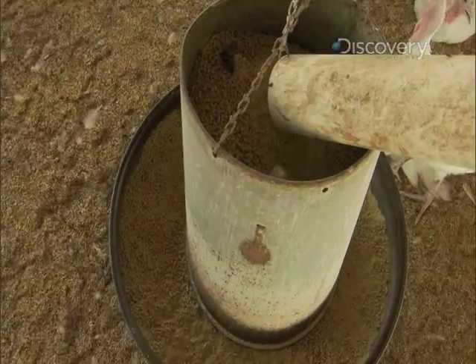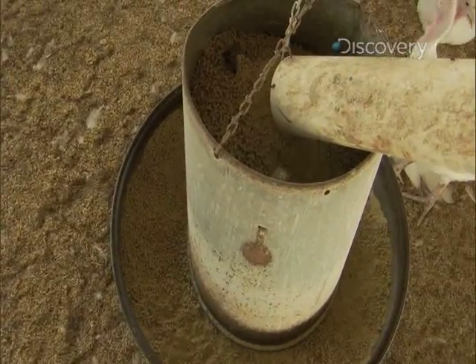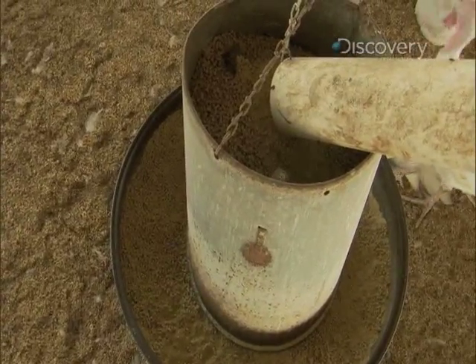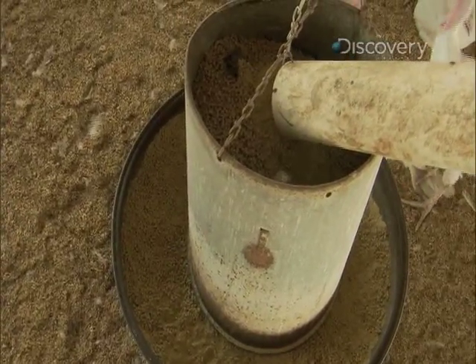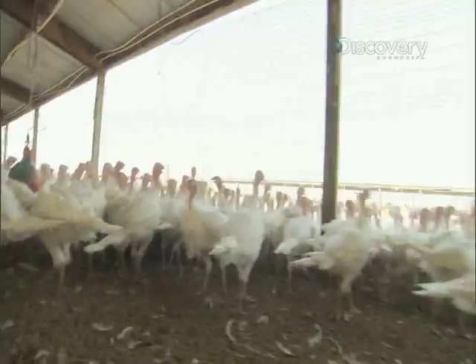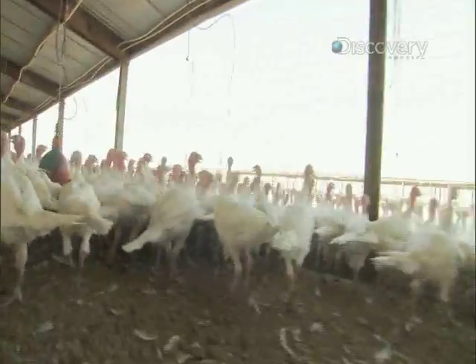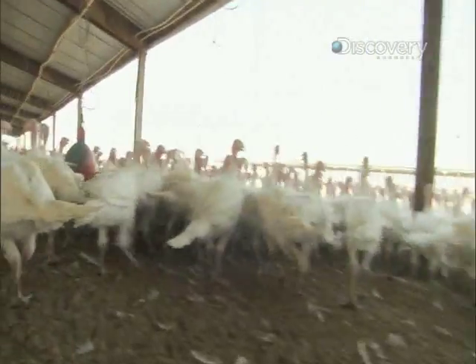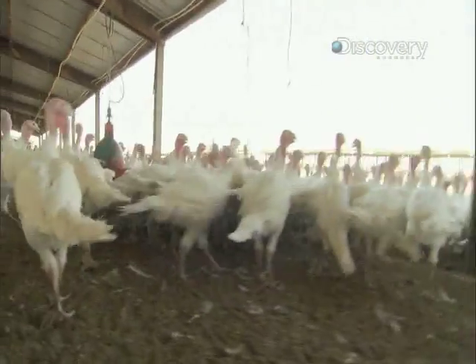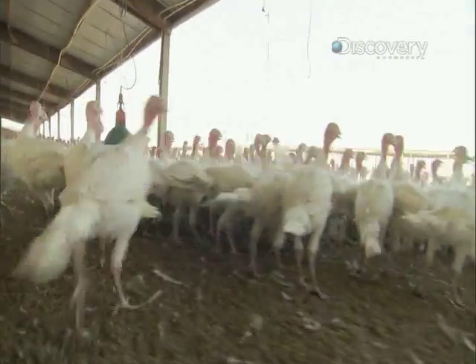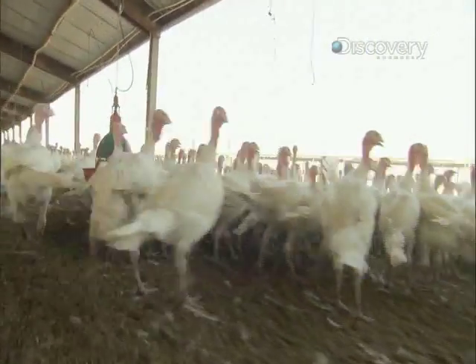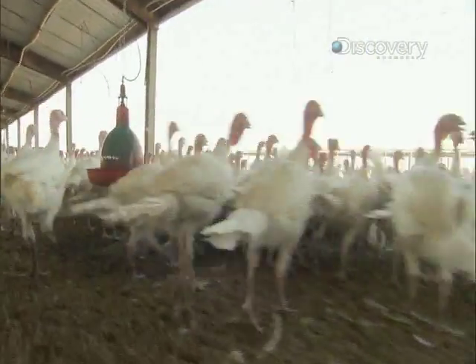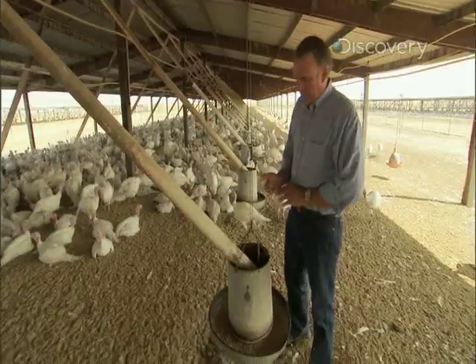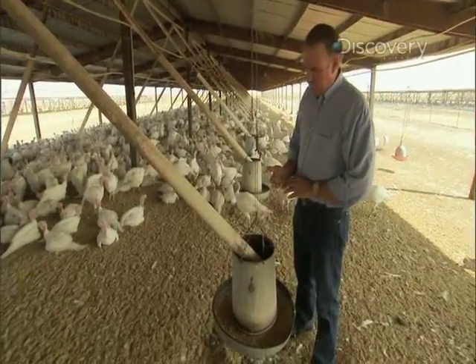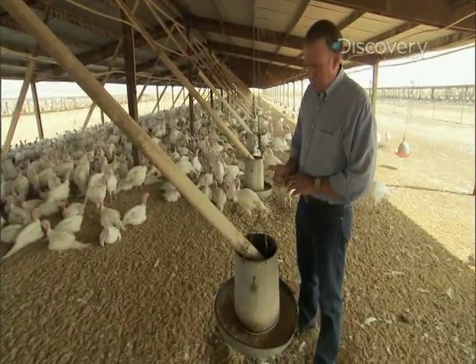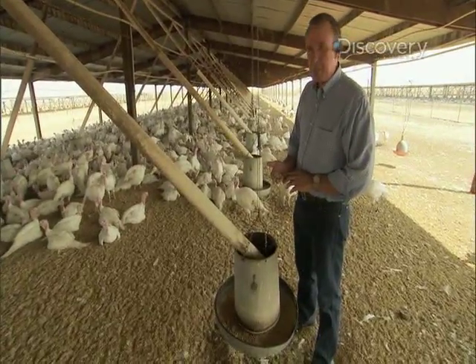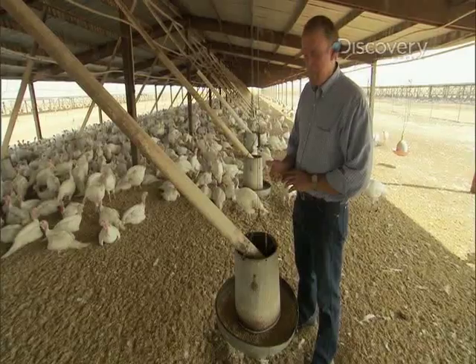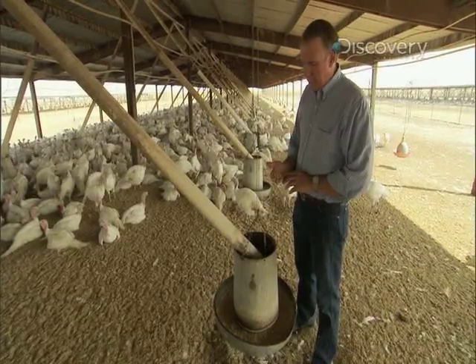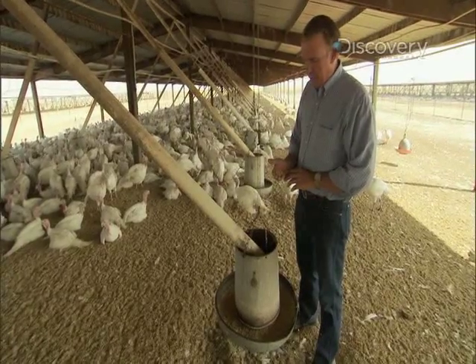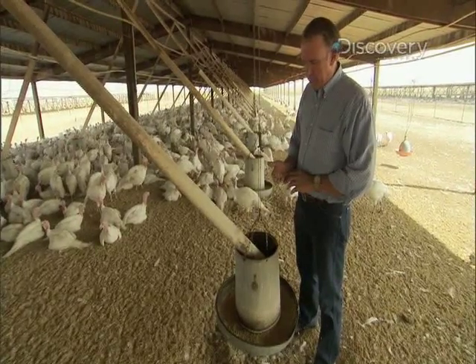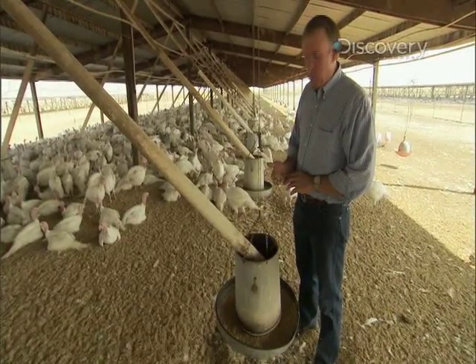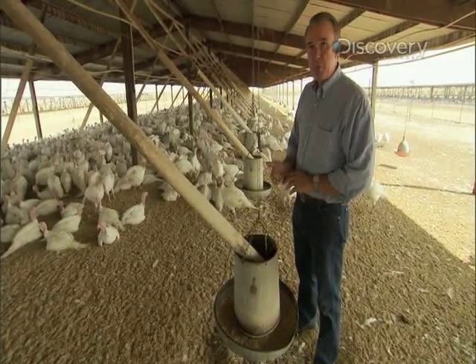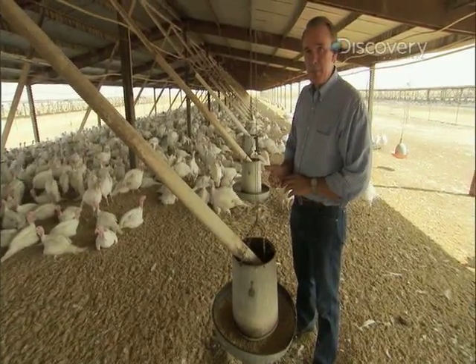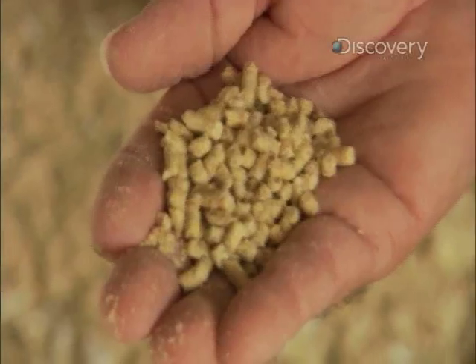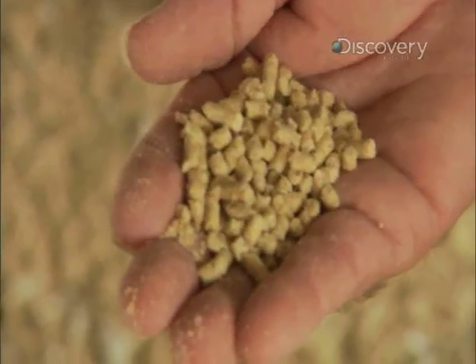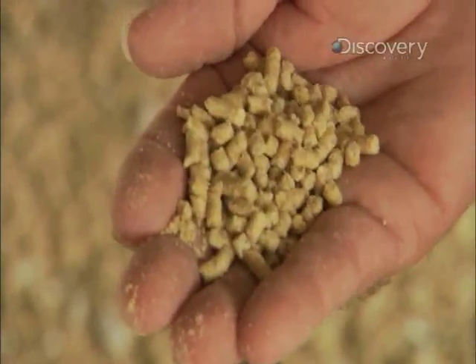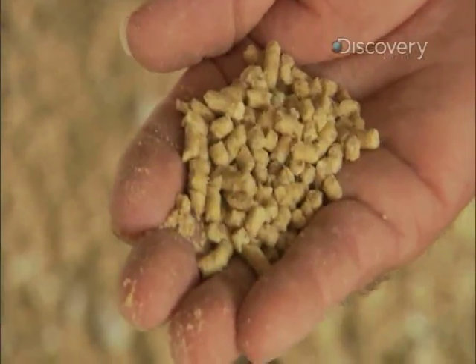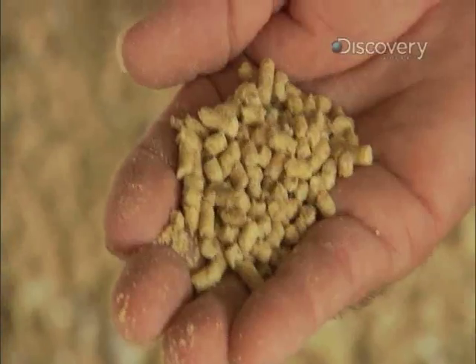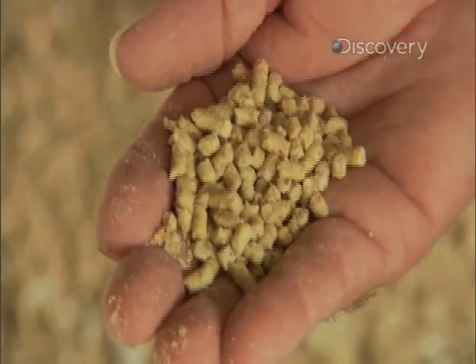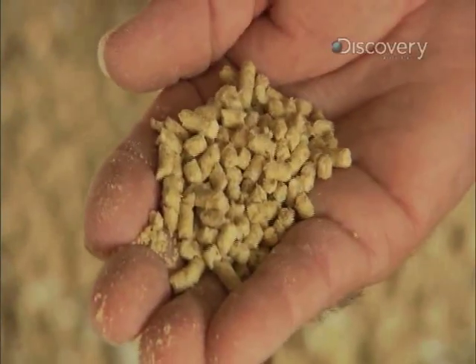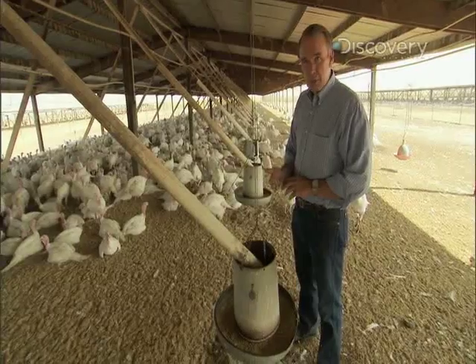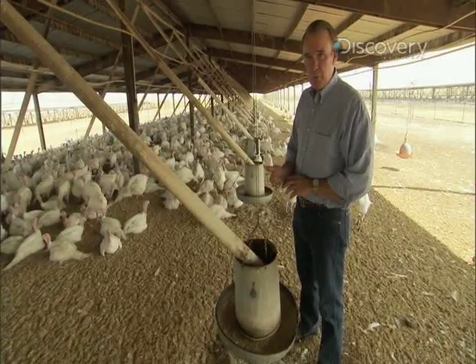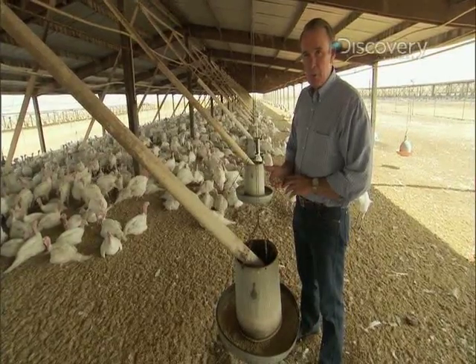The feed used for the turkeys is an all-vegetarian diet of corn and soybean meal. They're also given vitamins and minerals, along with calcium and phosphorus, so they can grow strong bones.